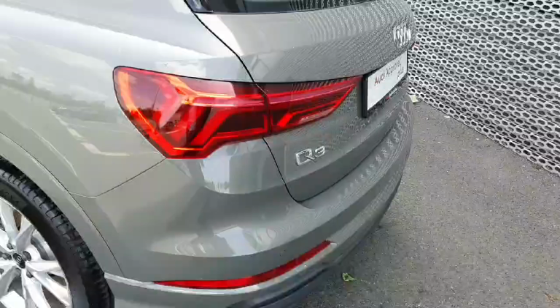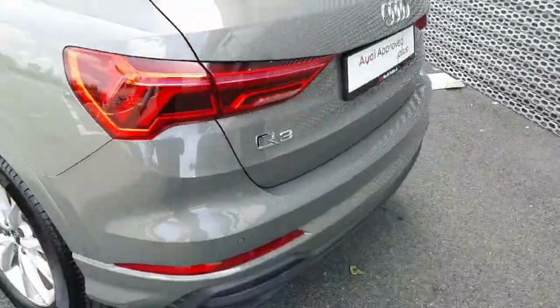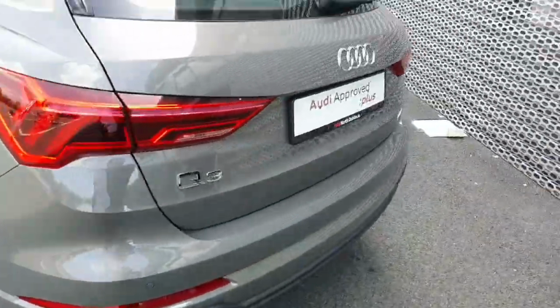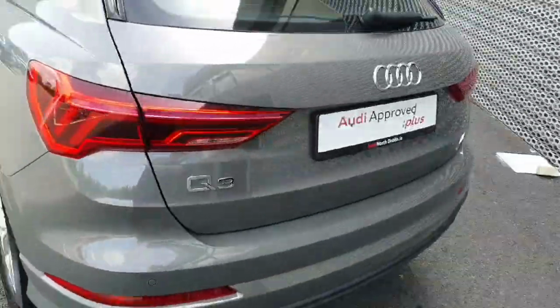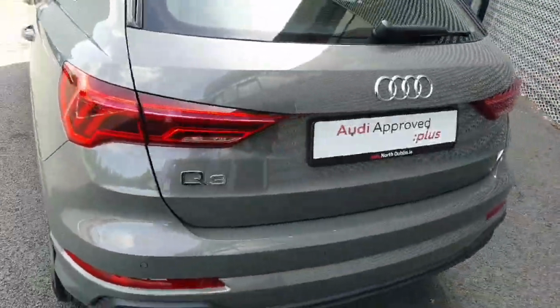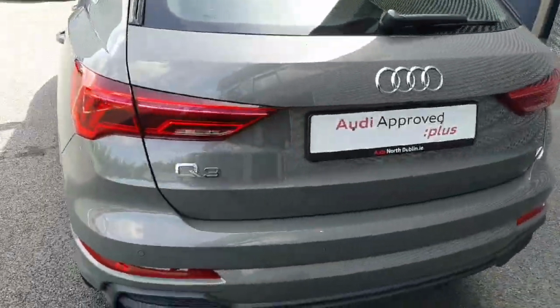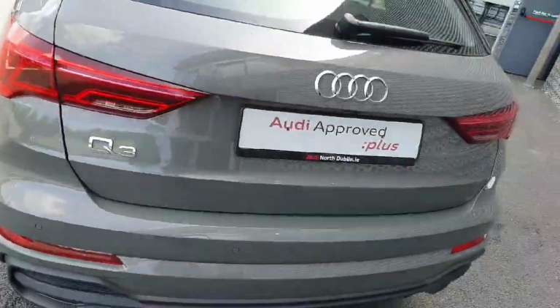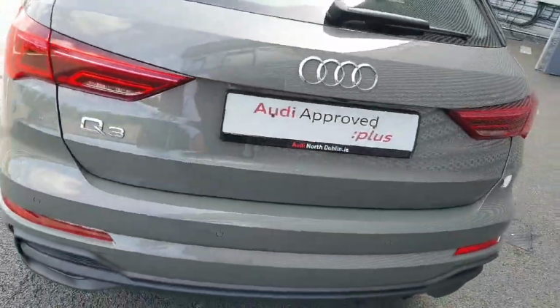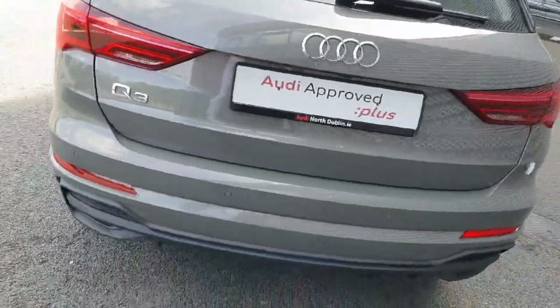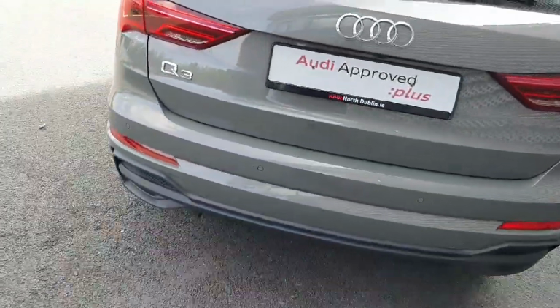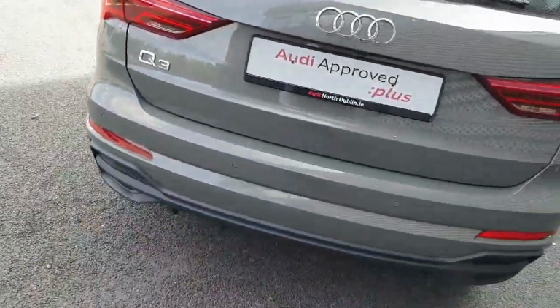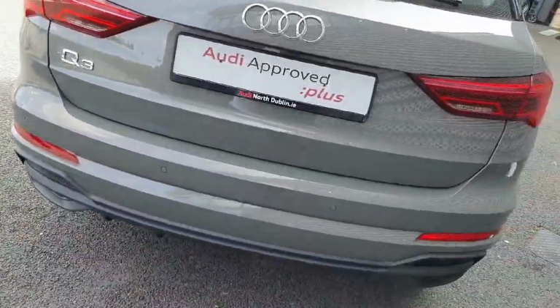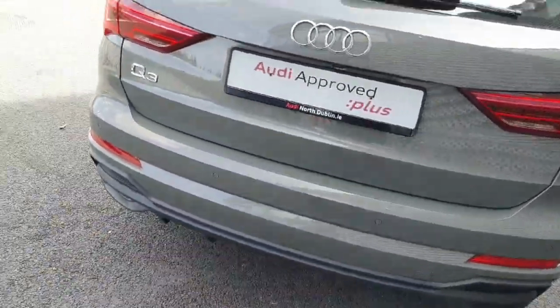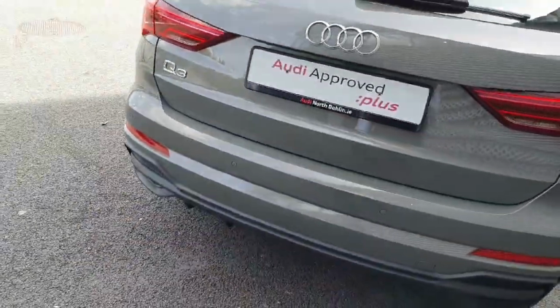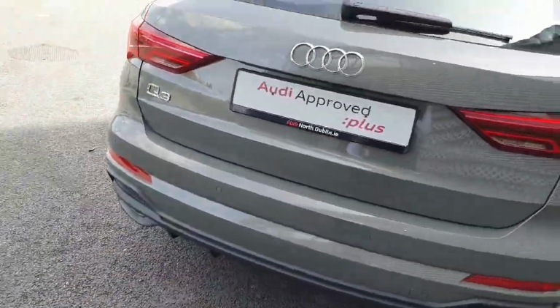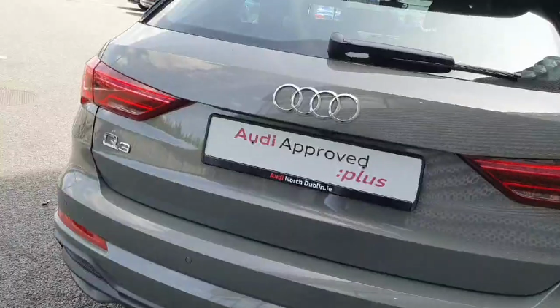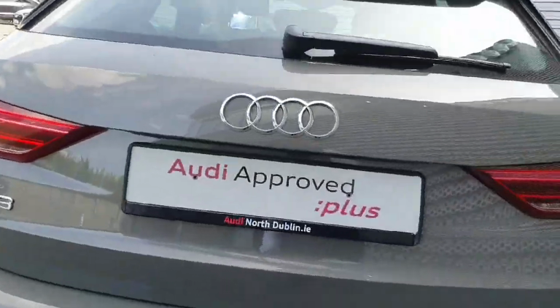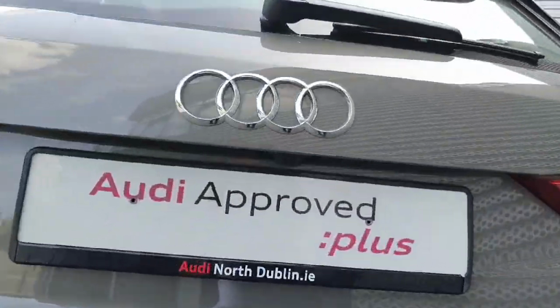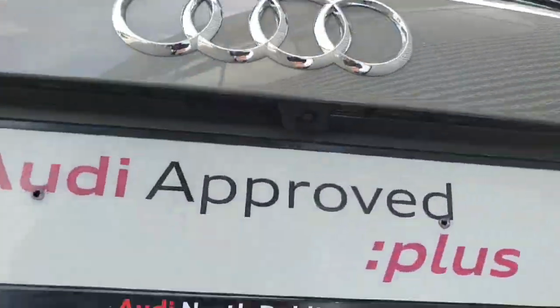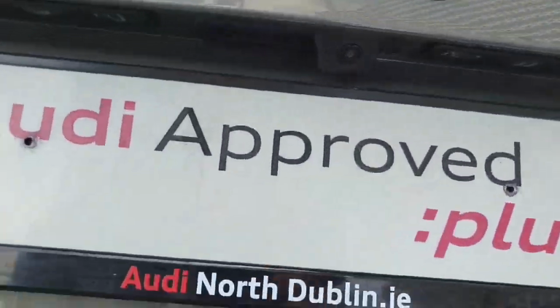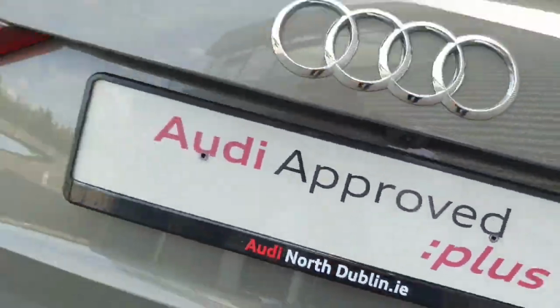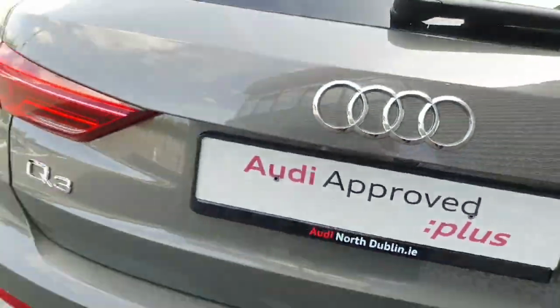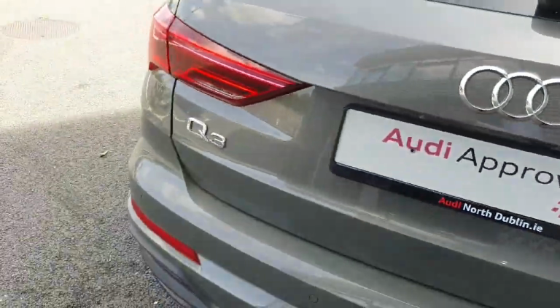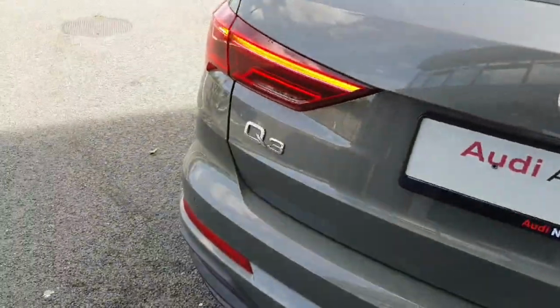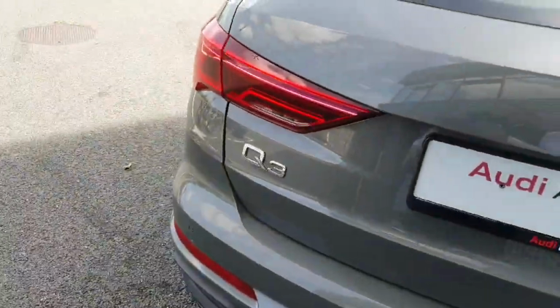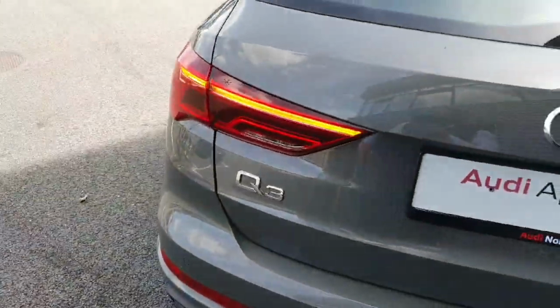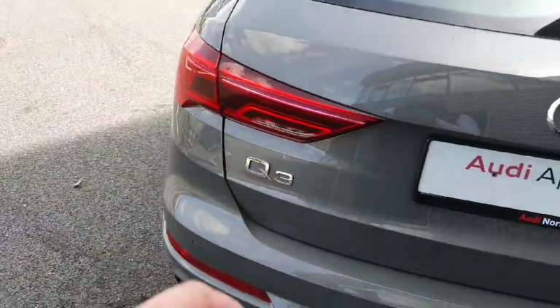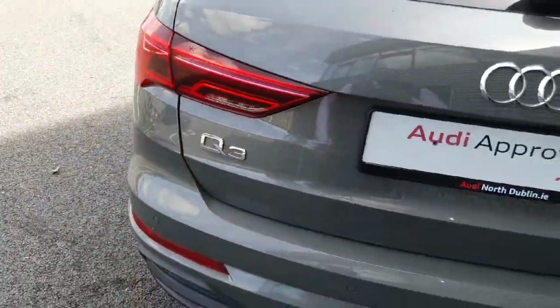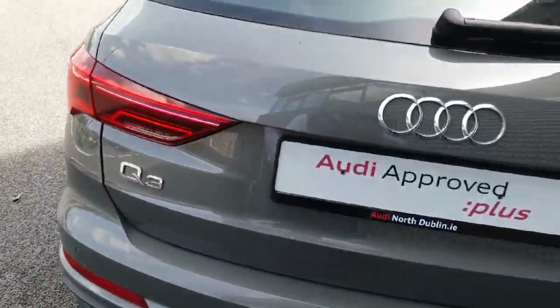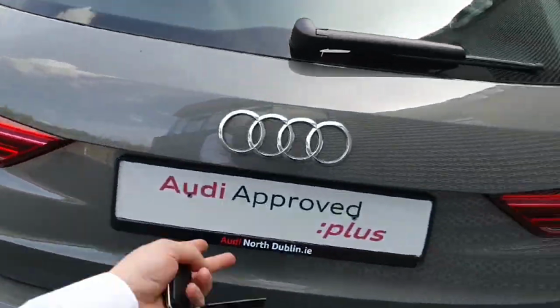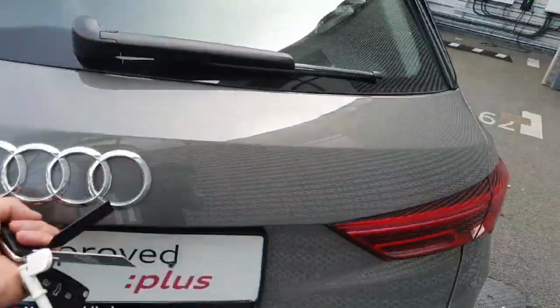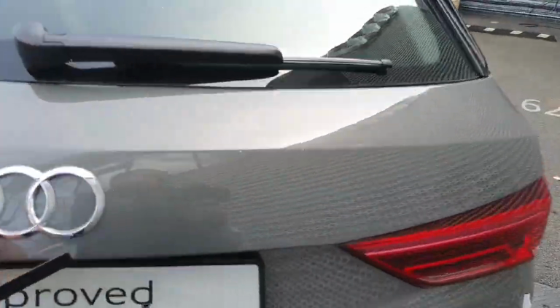At the back we have the full LED taillights, rear parking sensors, the rear diffuser, and tucked away nicely we have the rear reversing camera. As you can see we also have the dynamic indicator effect.